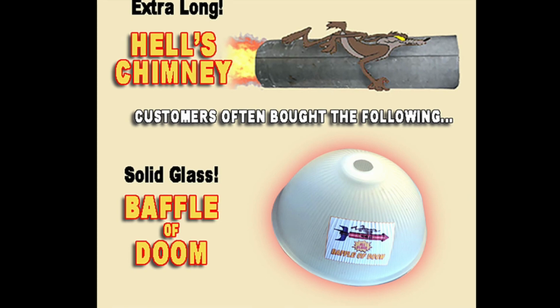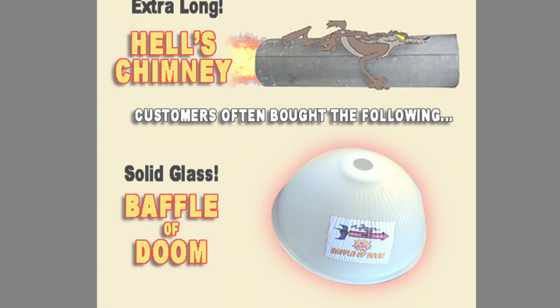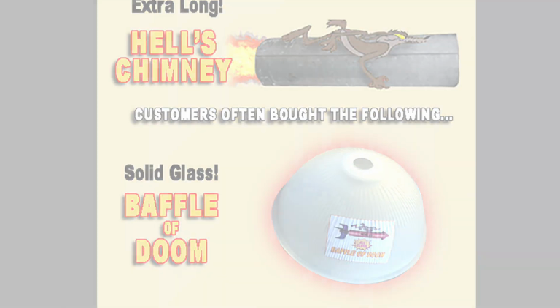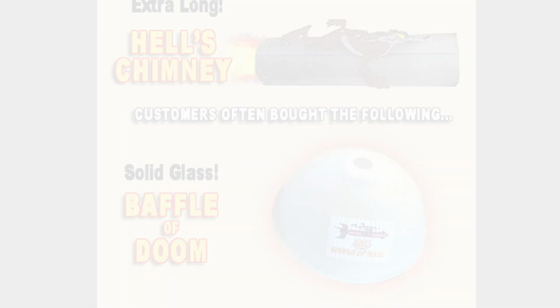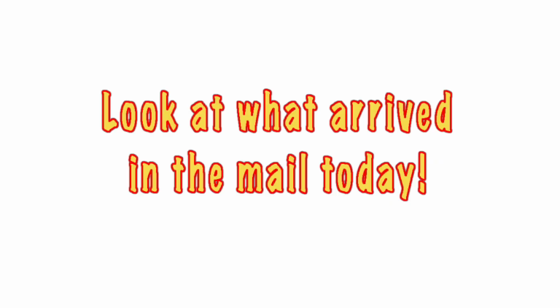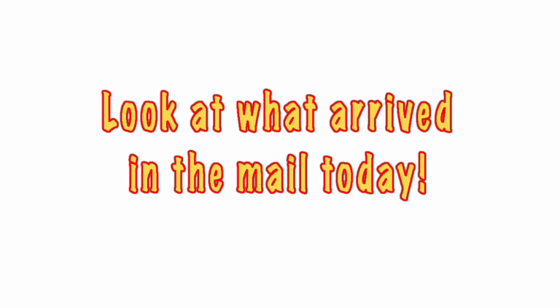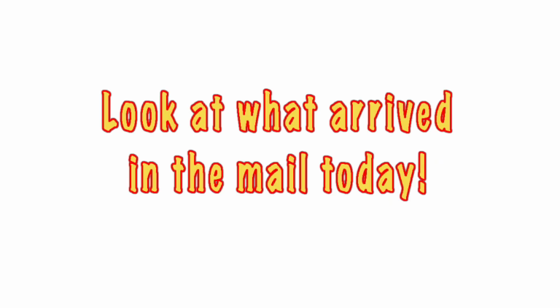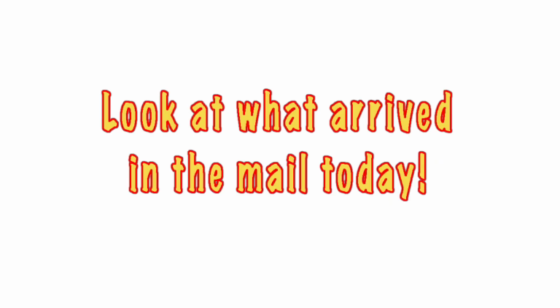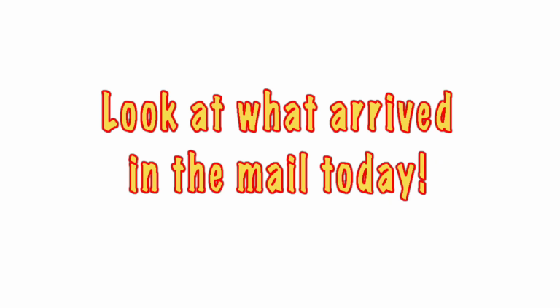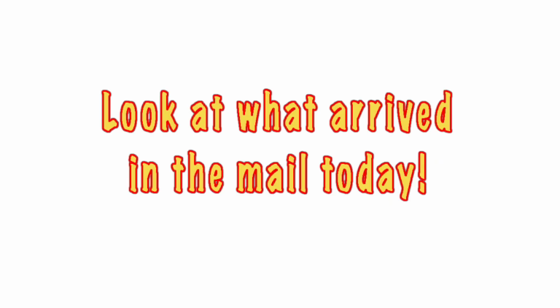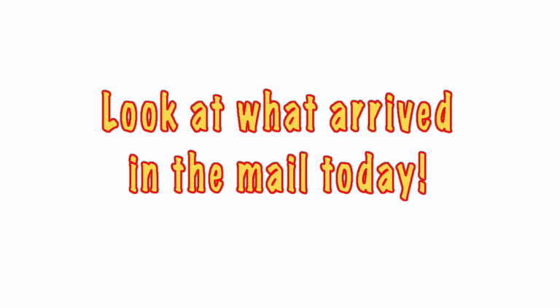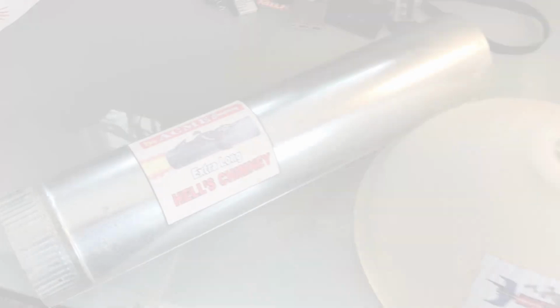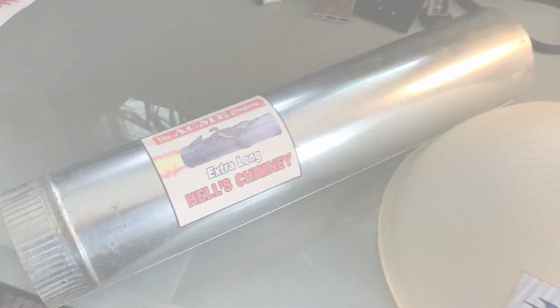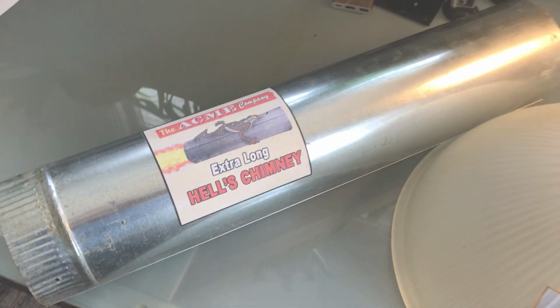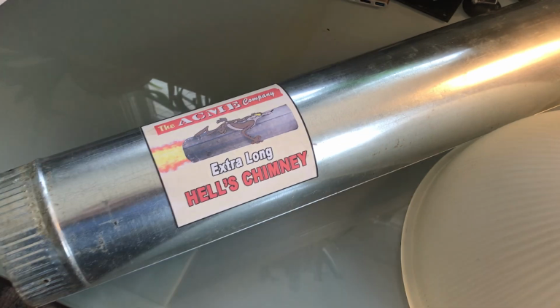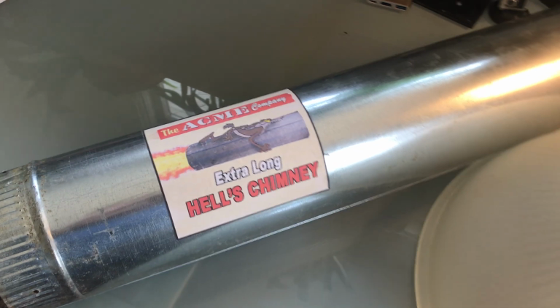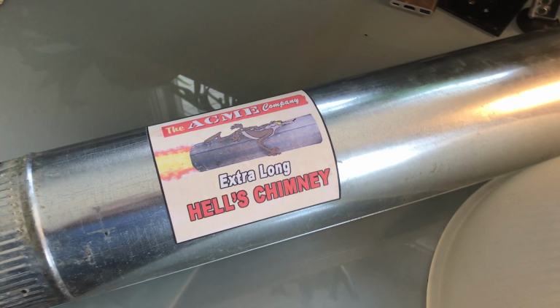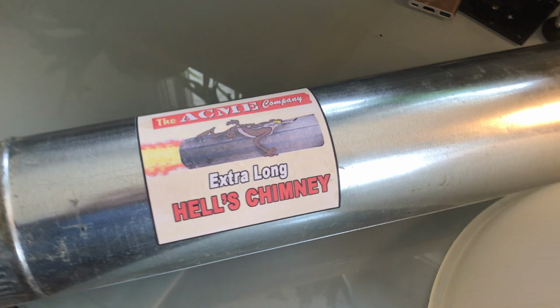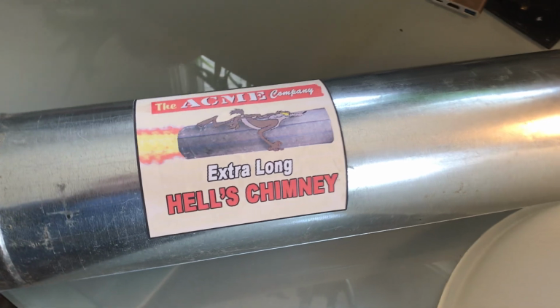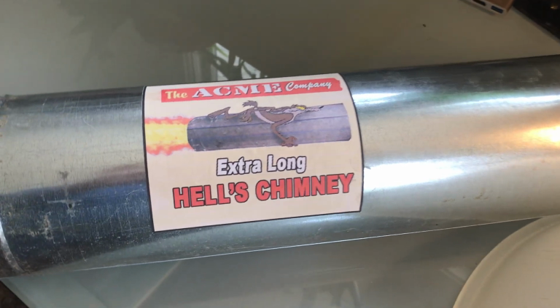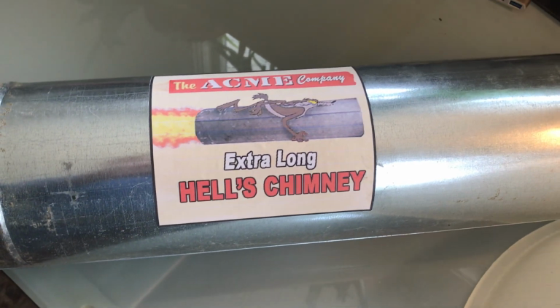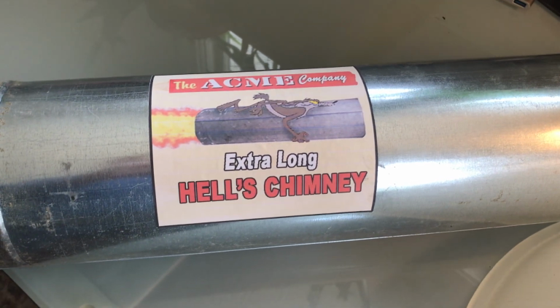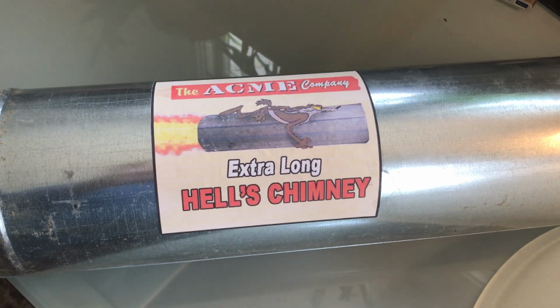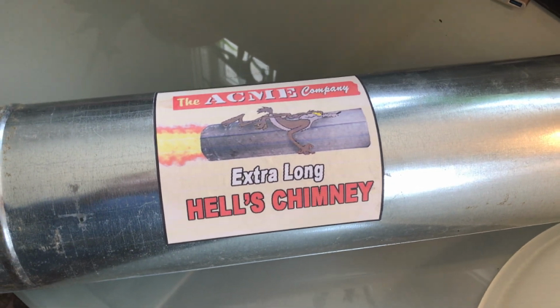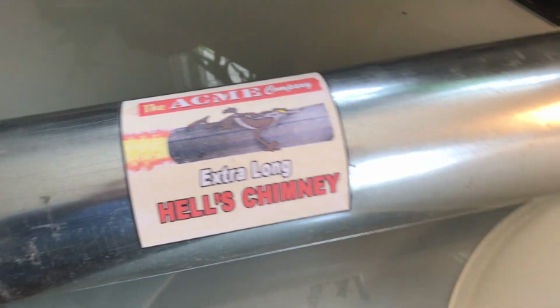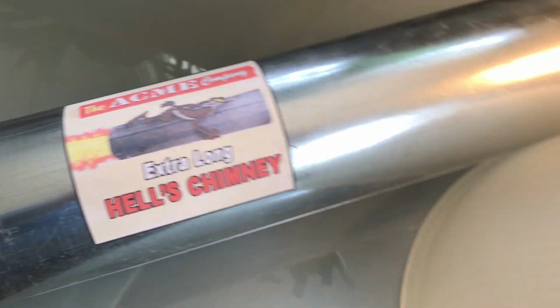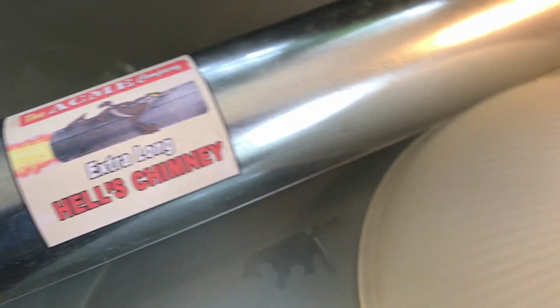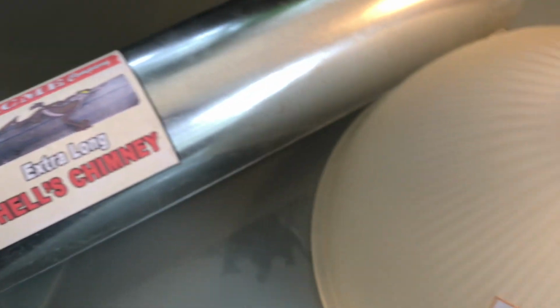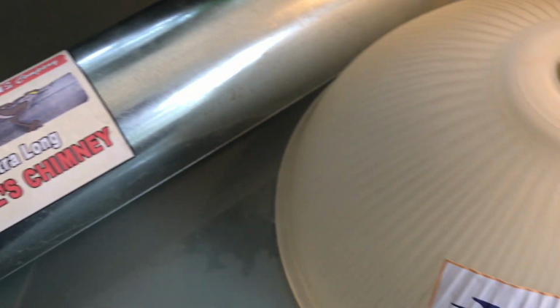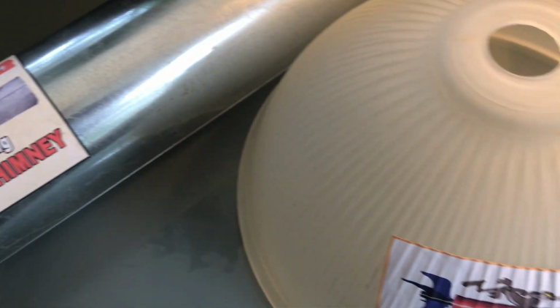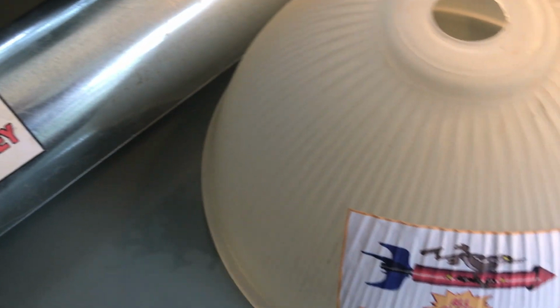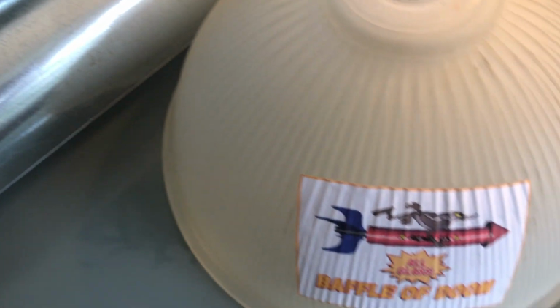So I bought them. Oh look what came in the mail today, I can't wait to install this baby.